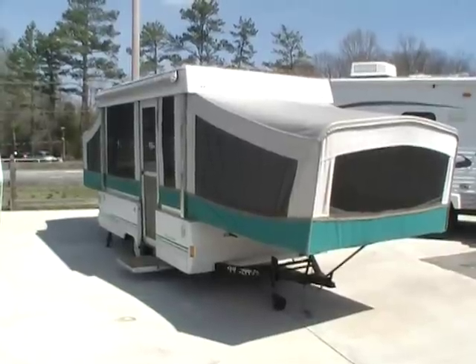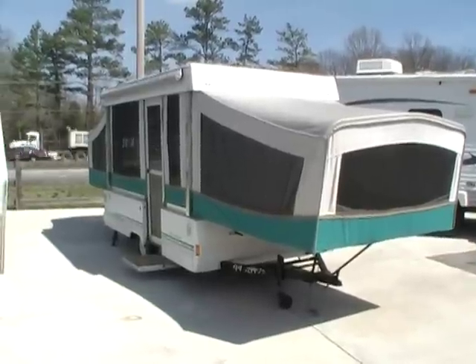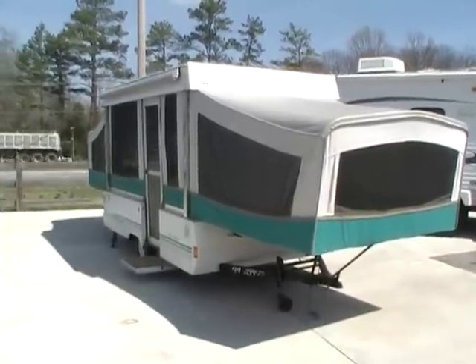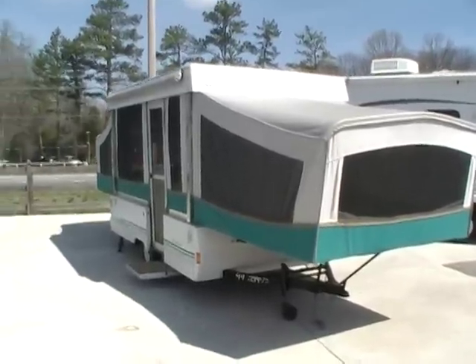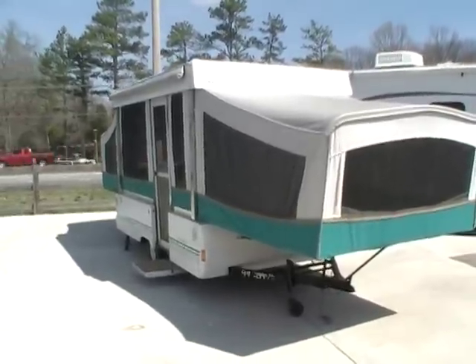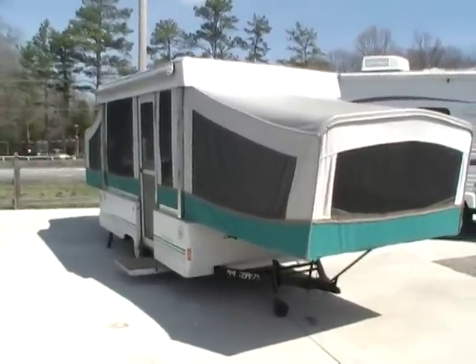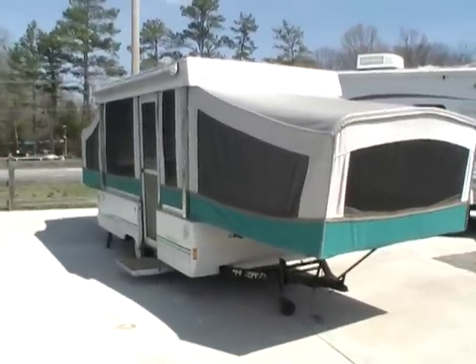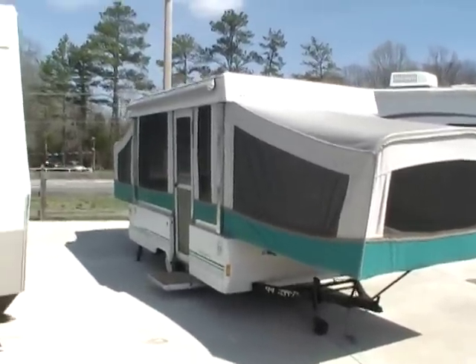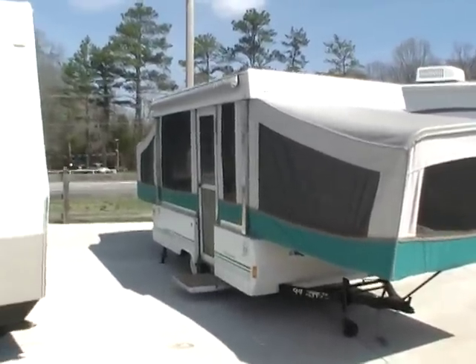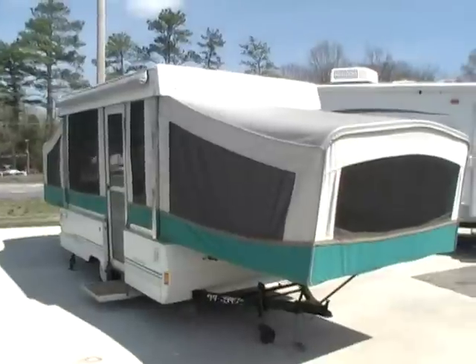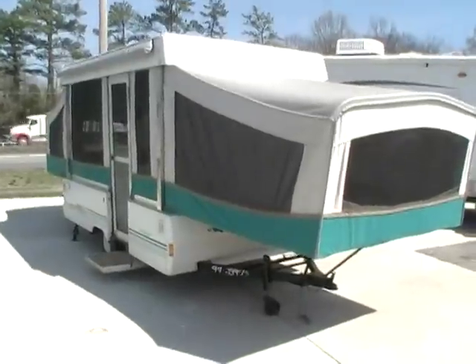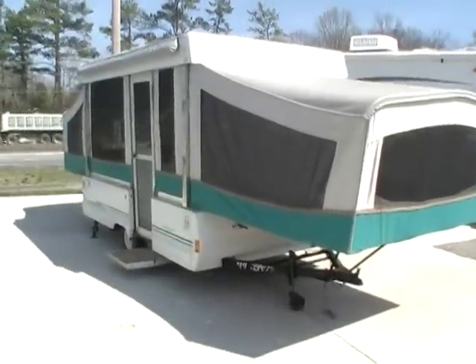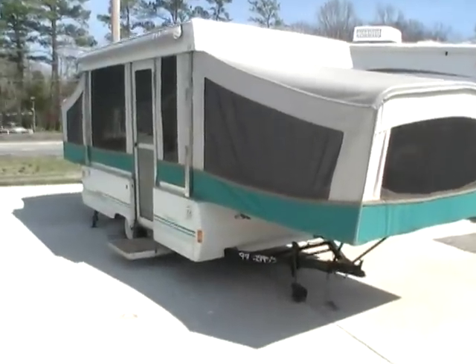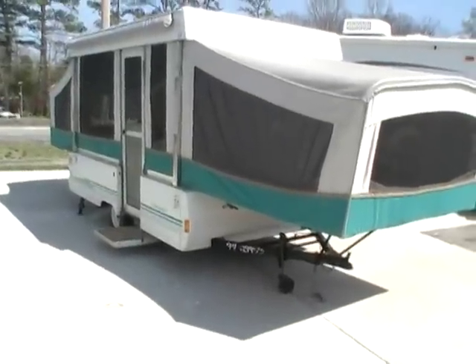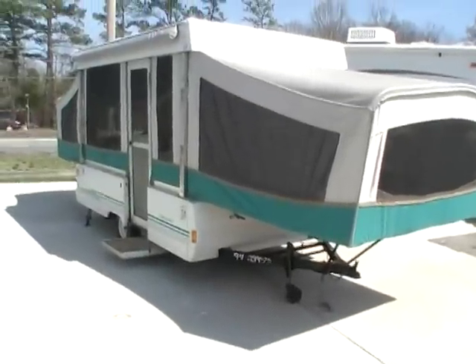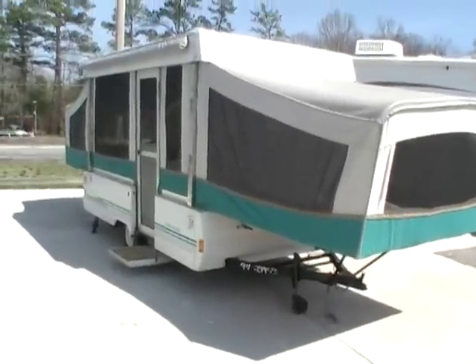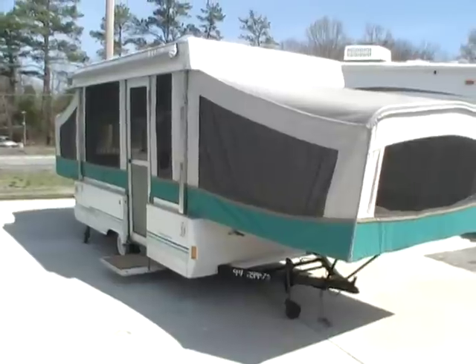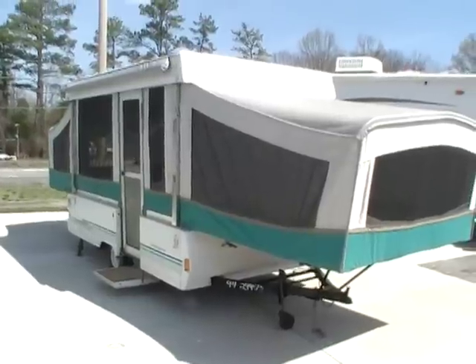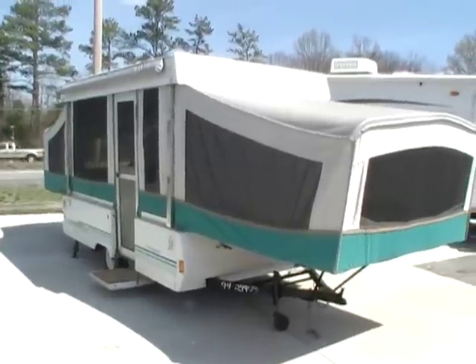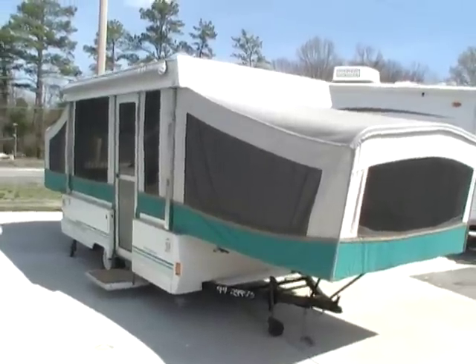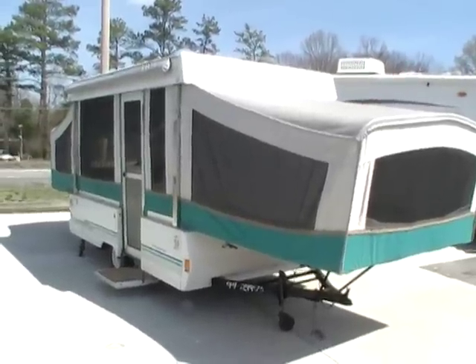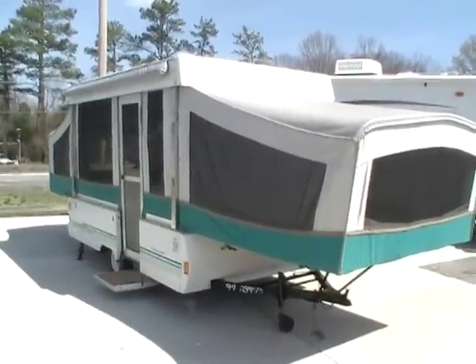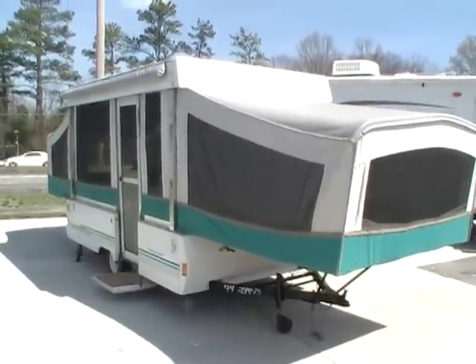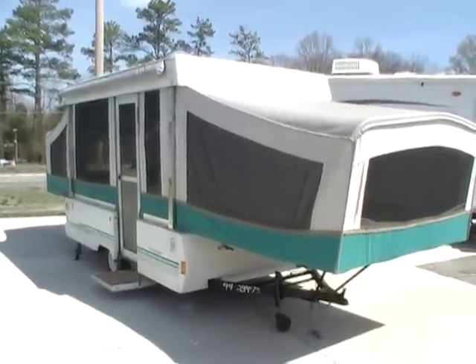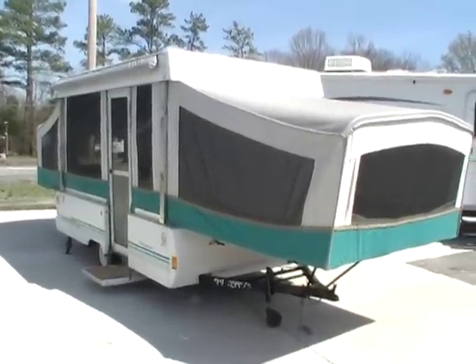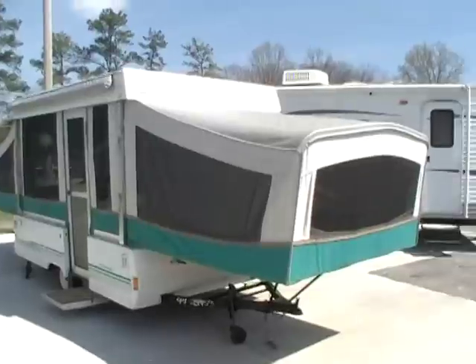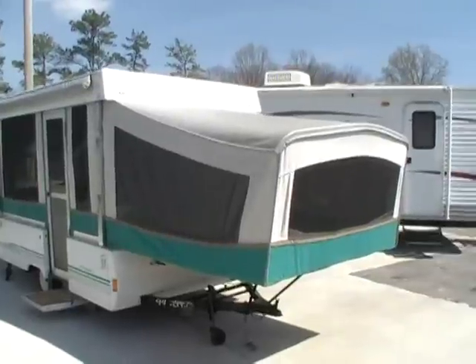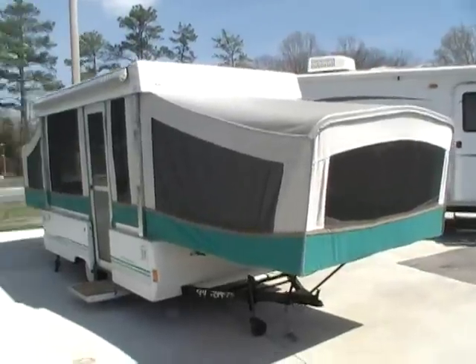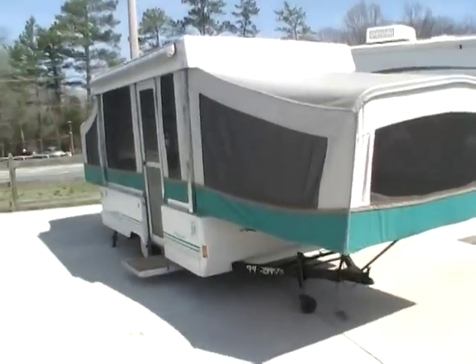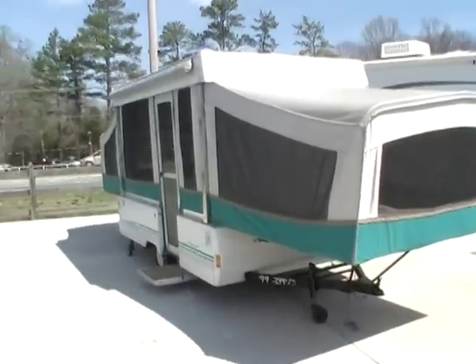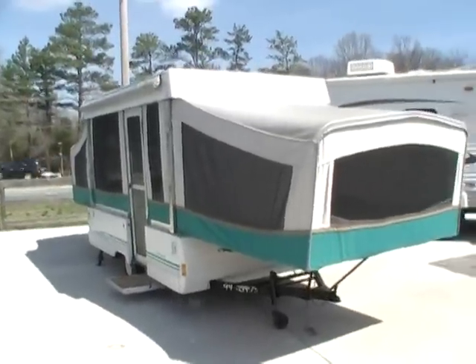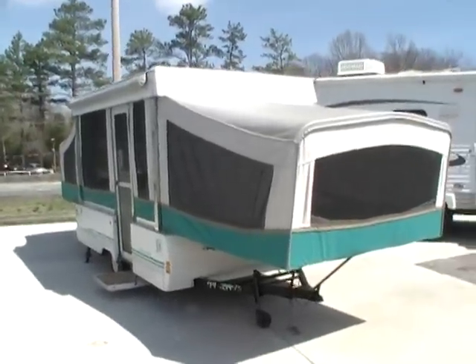Good afternoon folks. Big Bo here with another great pop-up value from Parkway RV Center. Today we're looking at a 1994 Coleman, which is built by Fleetwood RV, Pioneer Chesapeake Series pop-up.